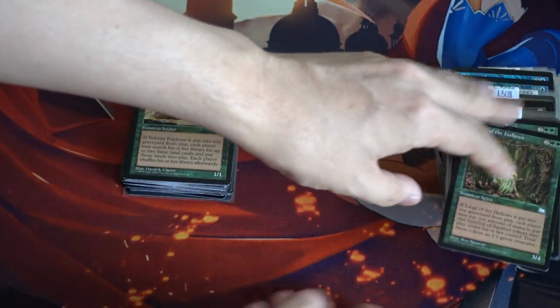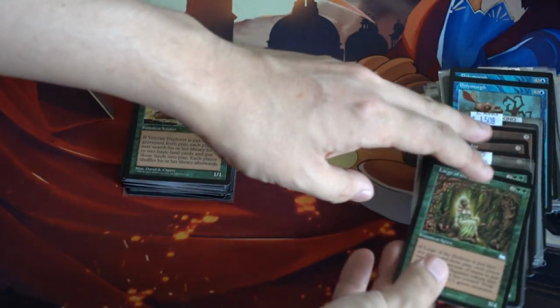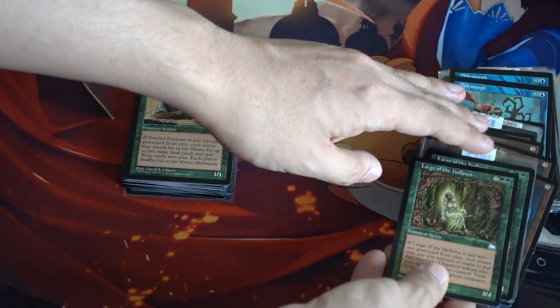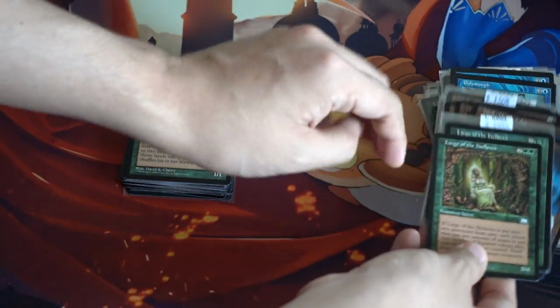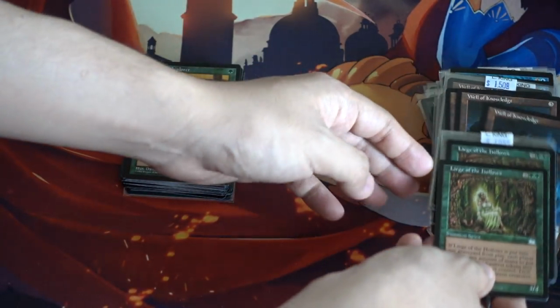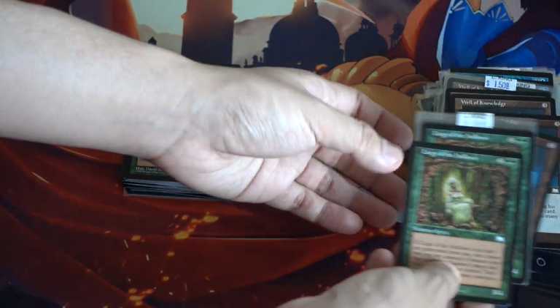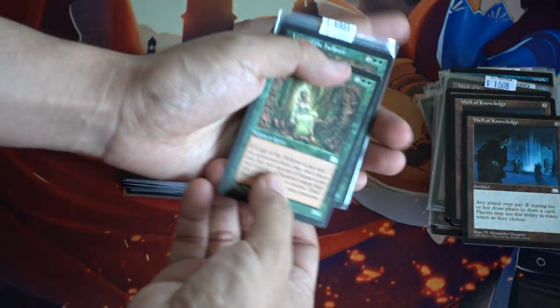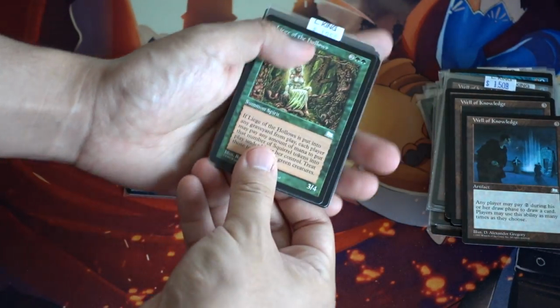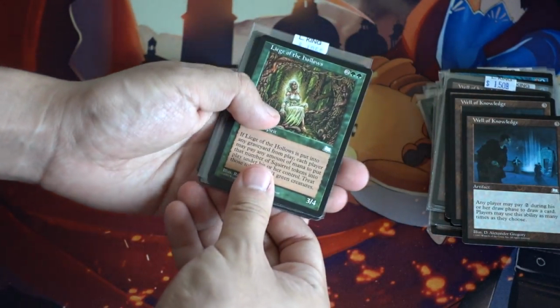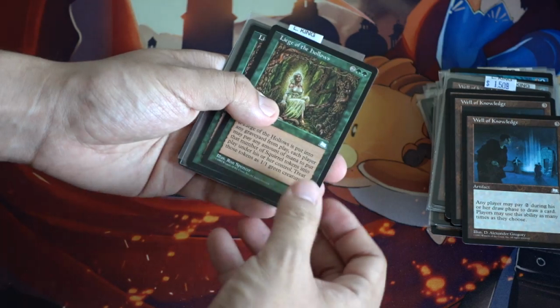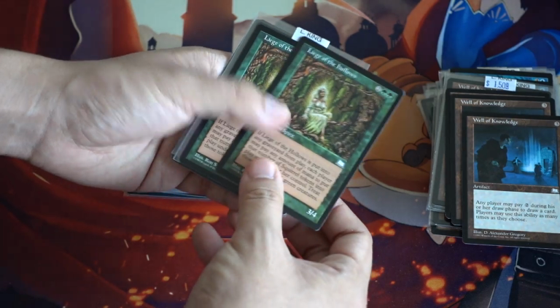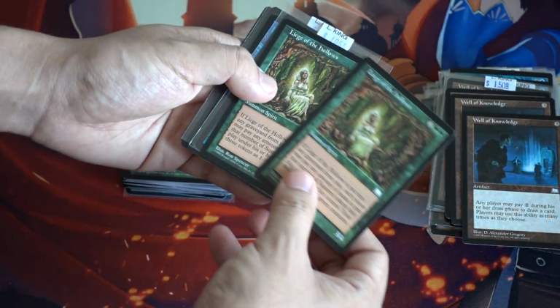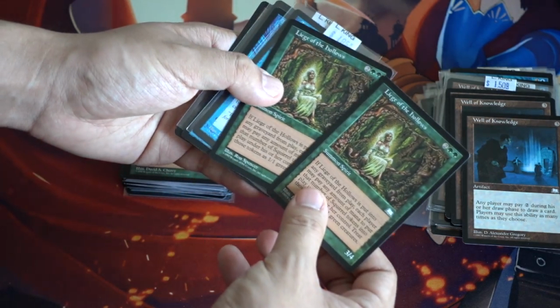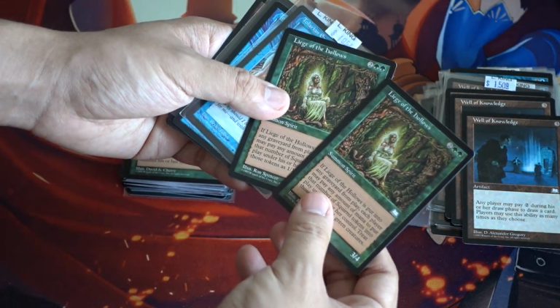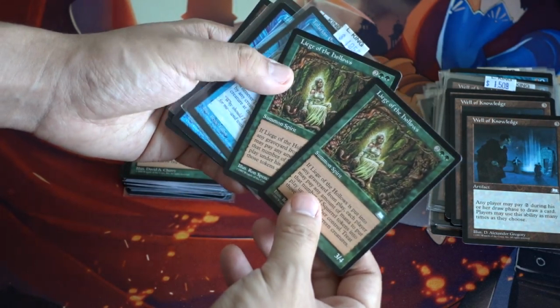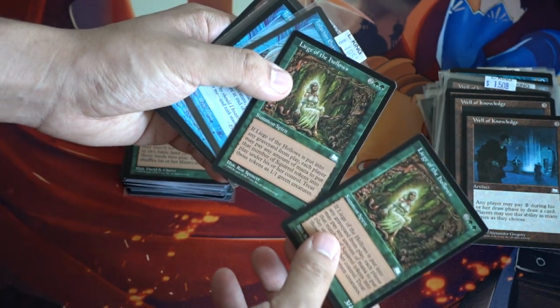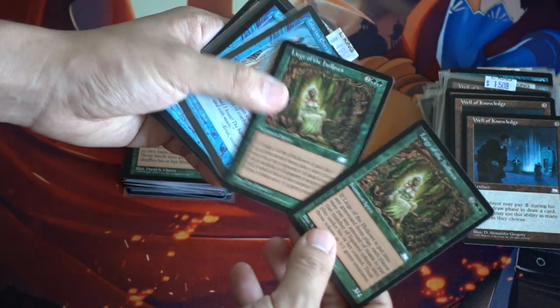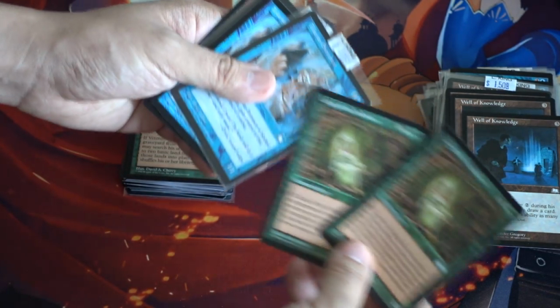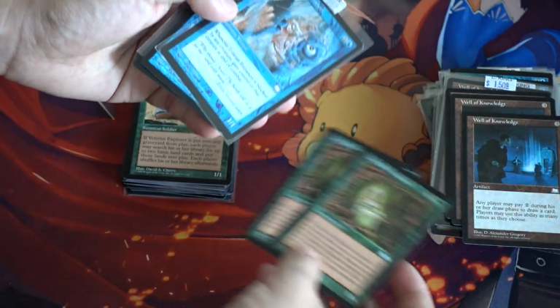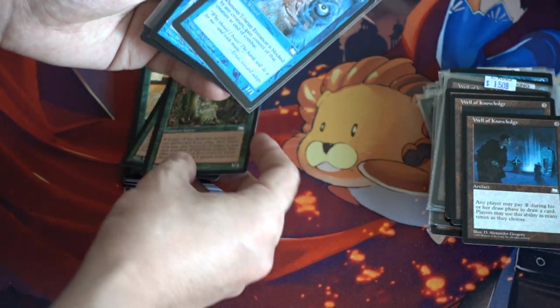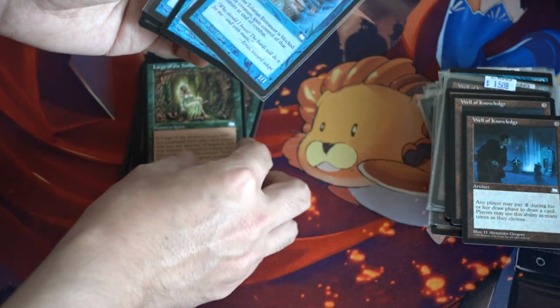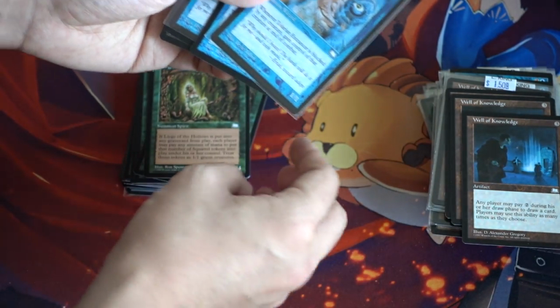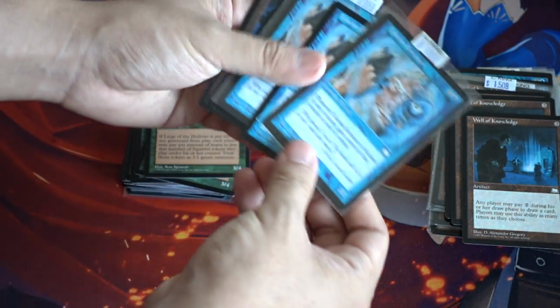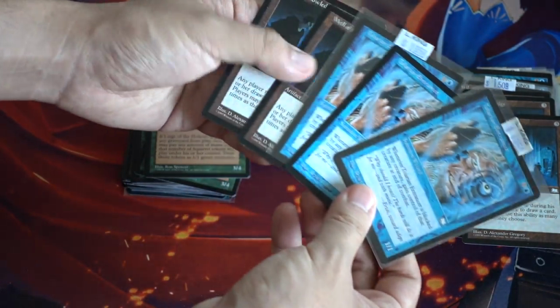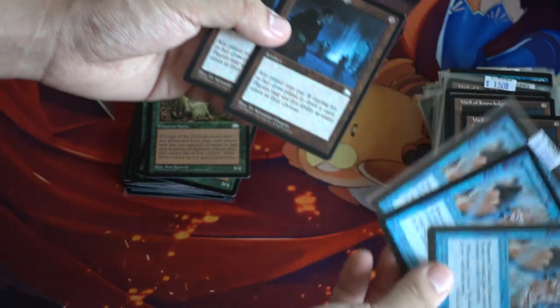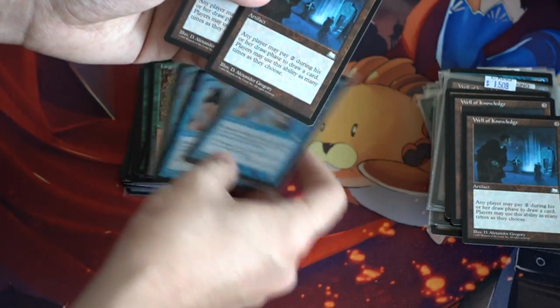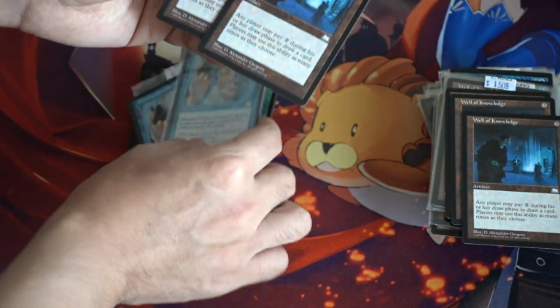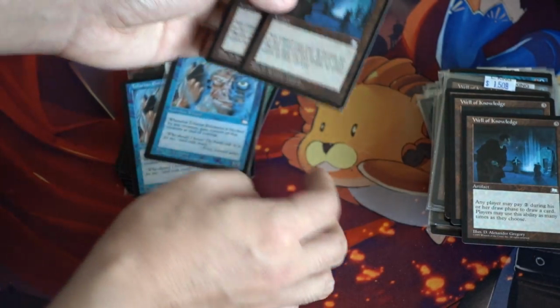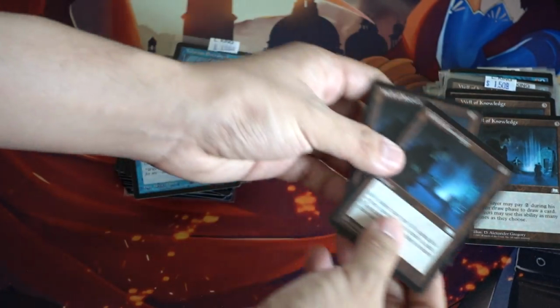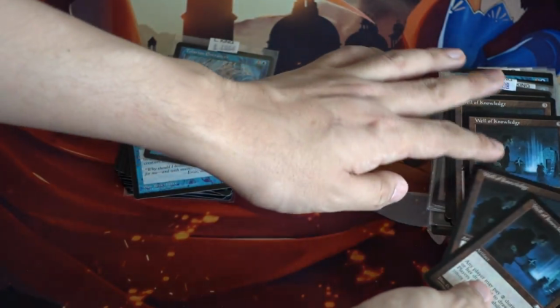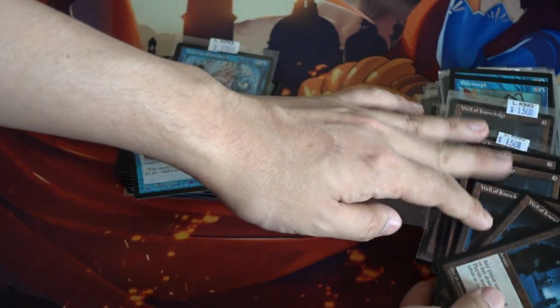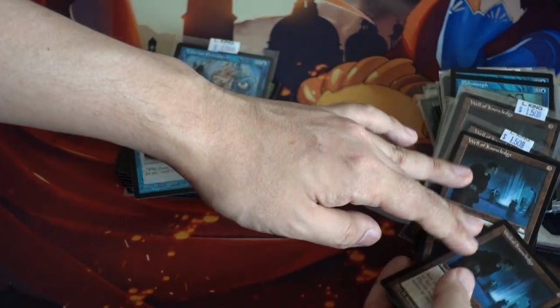Leeches of the Hollows is also an interesting one to look at. And you have Larium and Transfer, Well of Knowledge is worth some money.